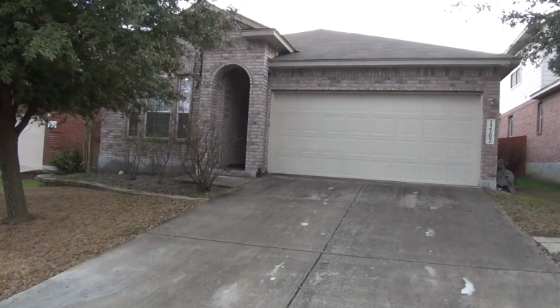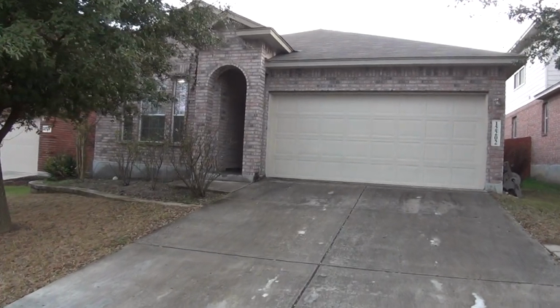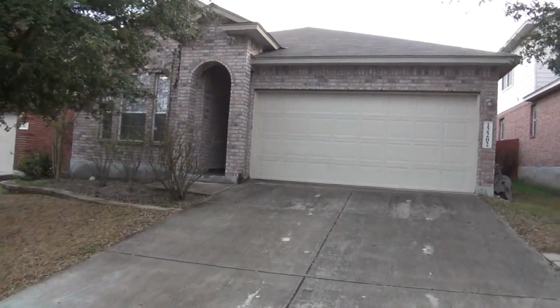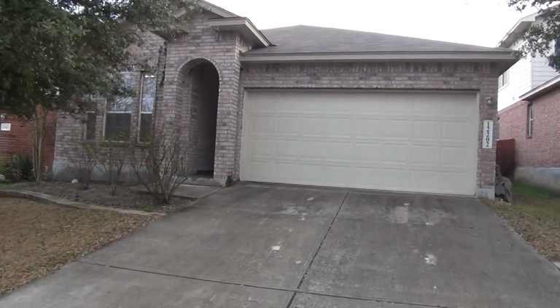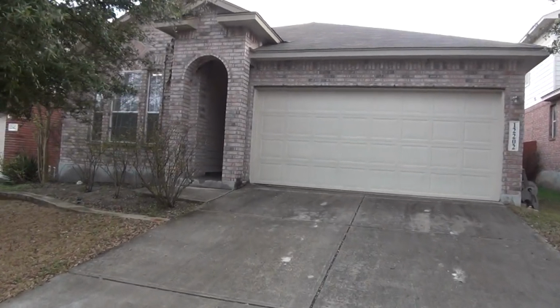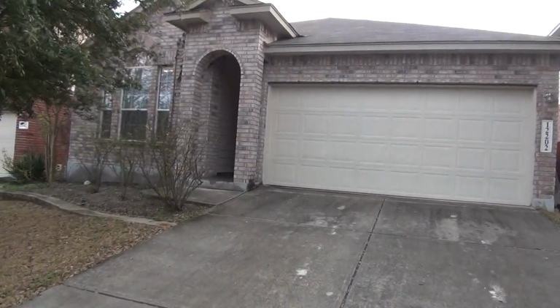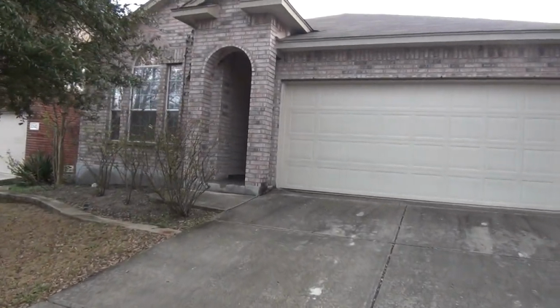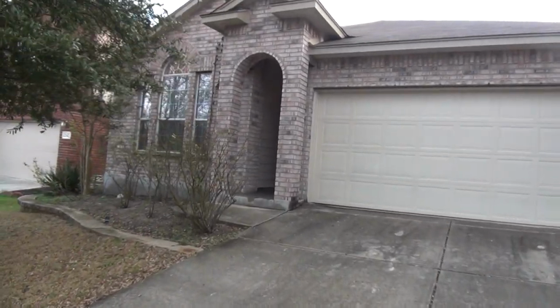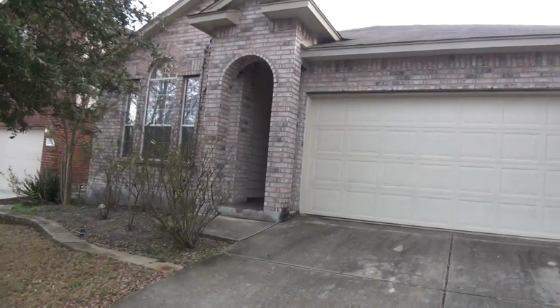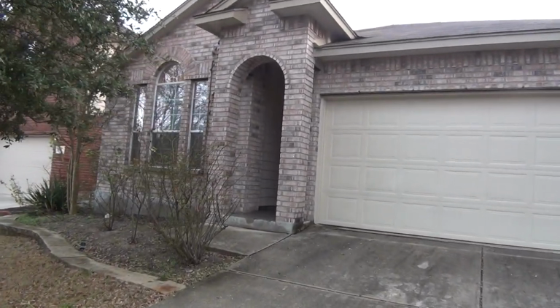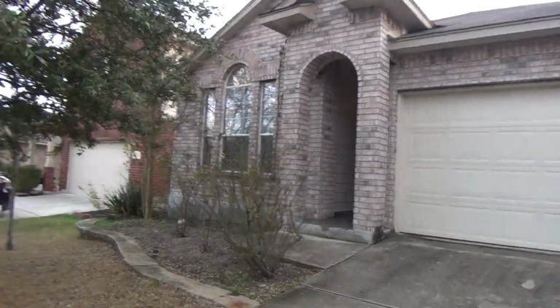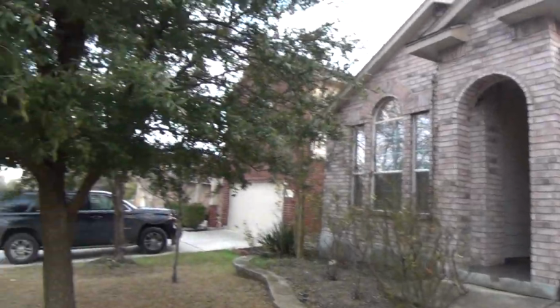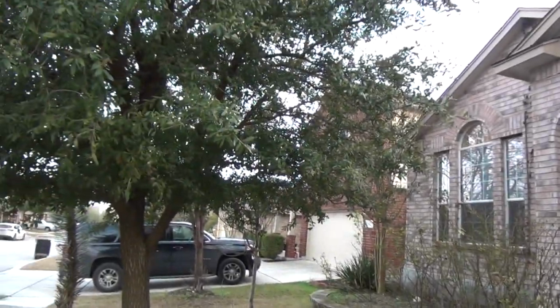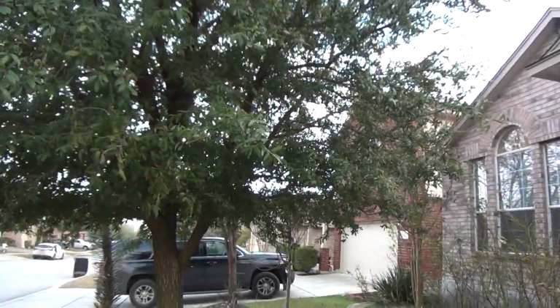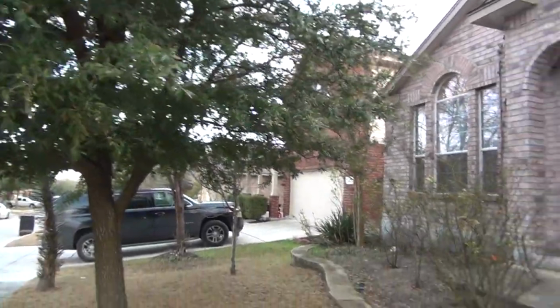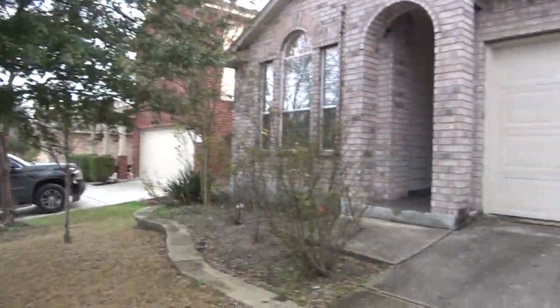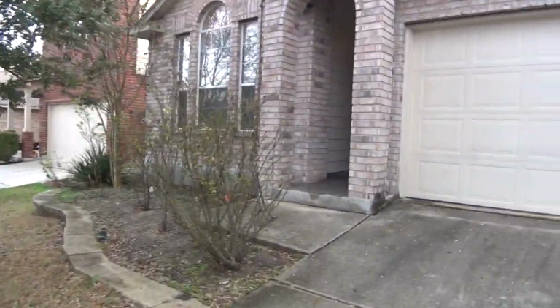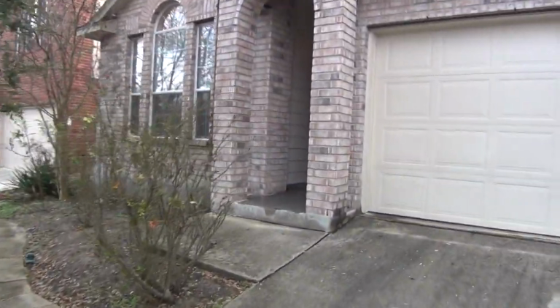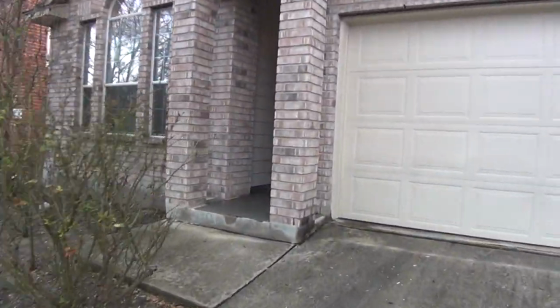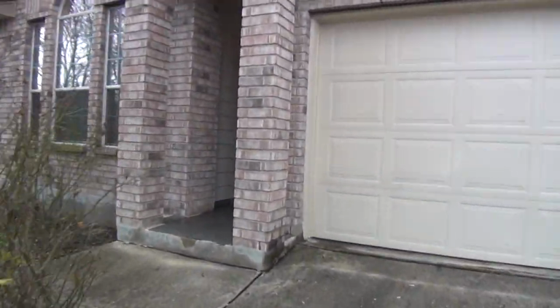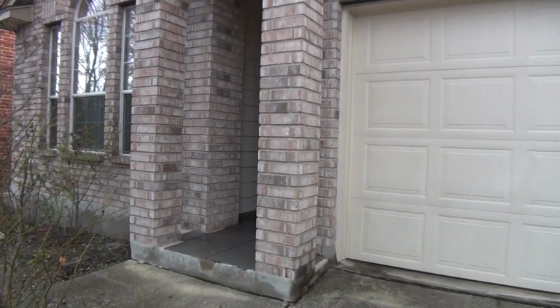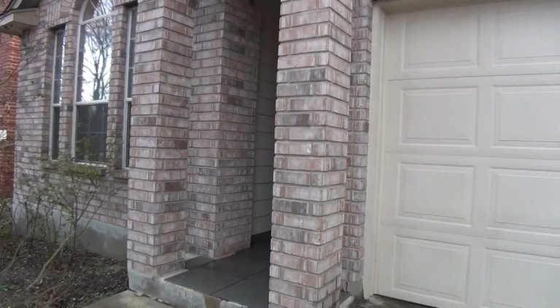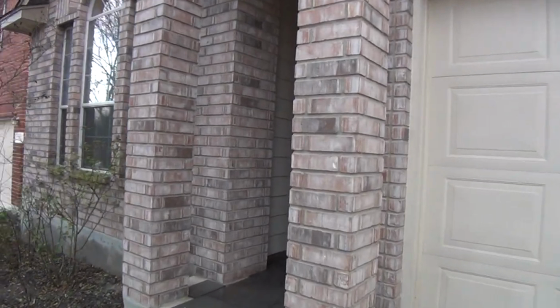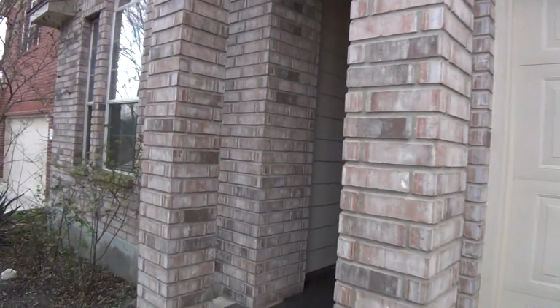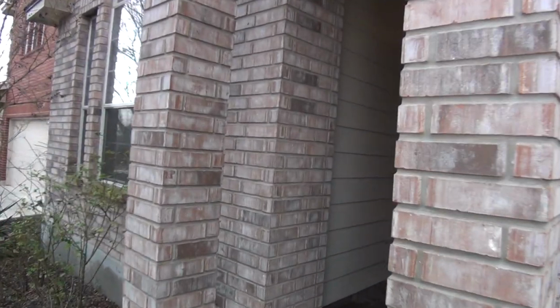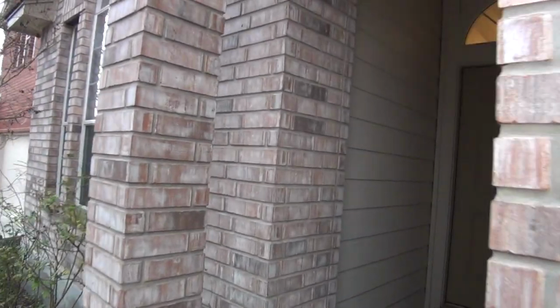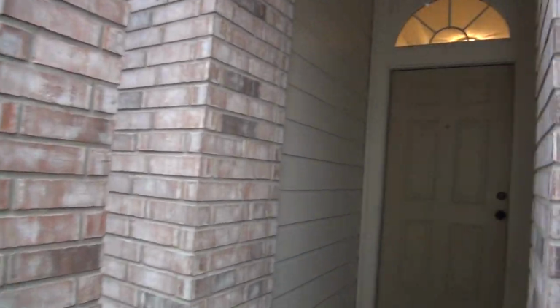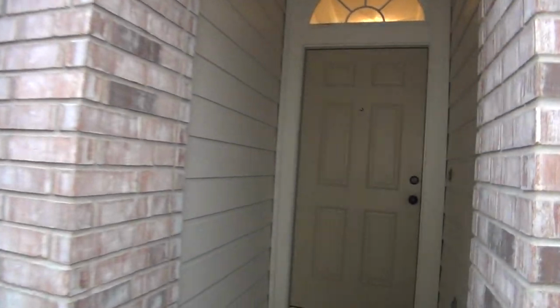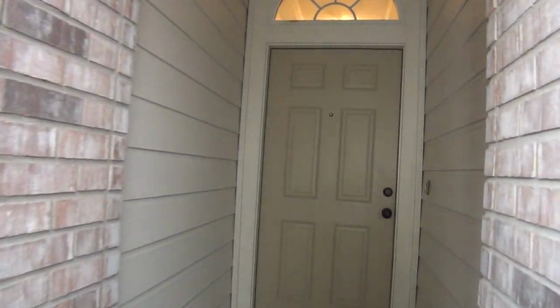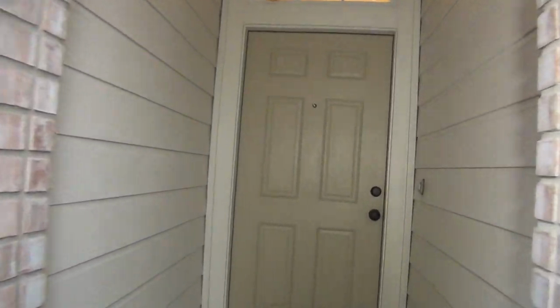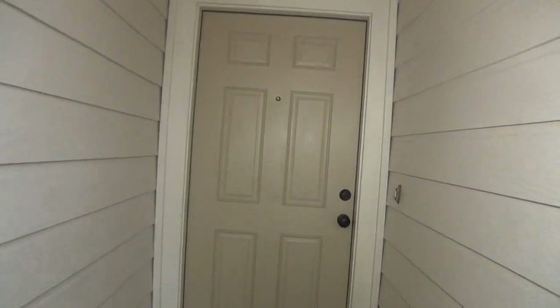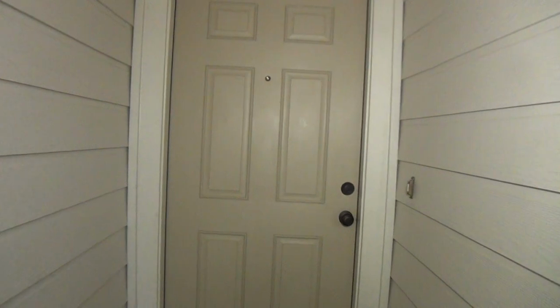We've got a two-car garage here in the front with a garage door opener. Nice brick exterior on three sides here, and we've got some nice trees. The house itself is a three-bedroom, two-bath, single-story home. Square footage is roughly 1,451 square feet.